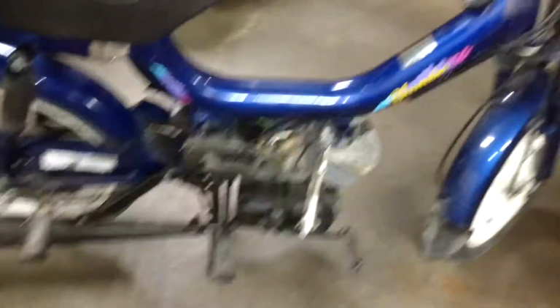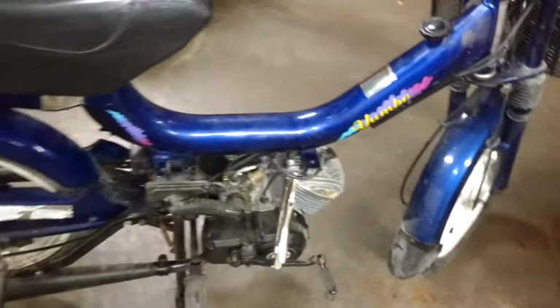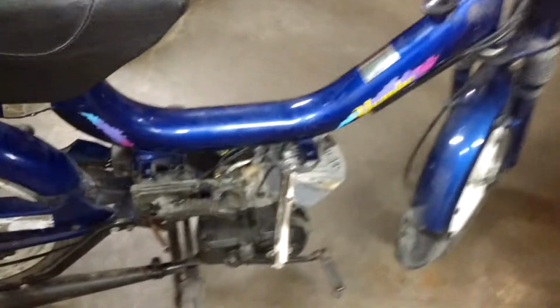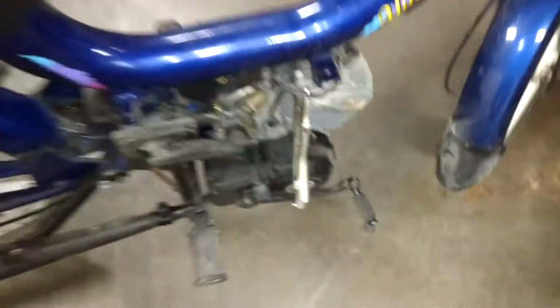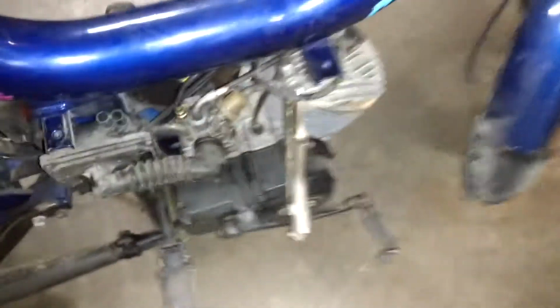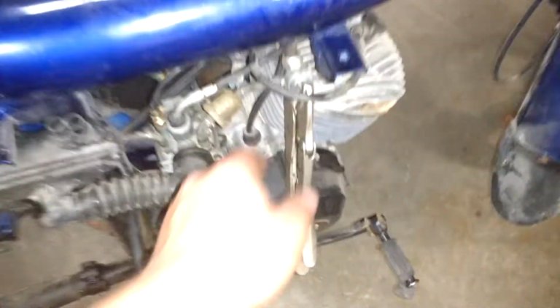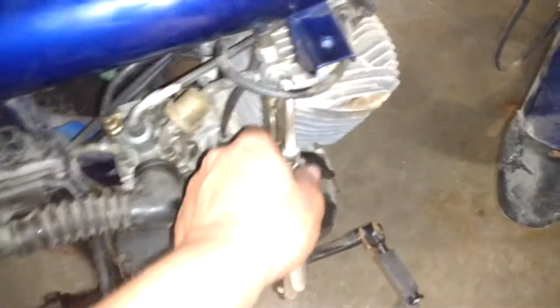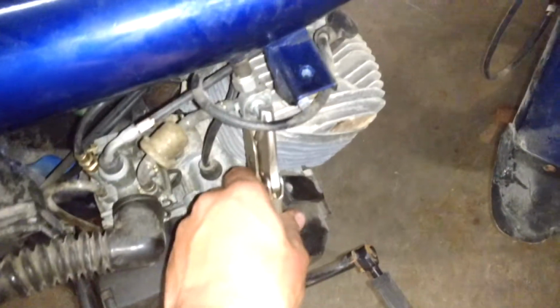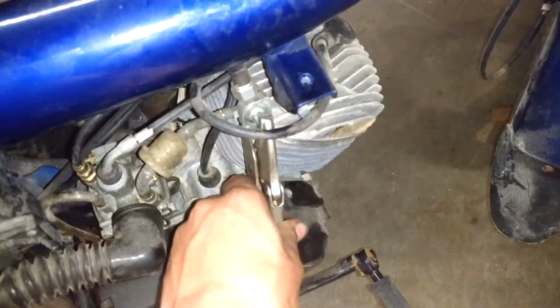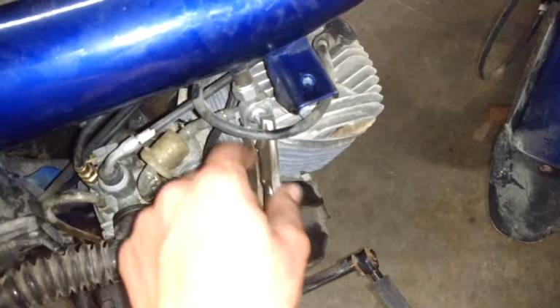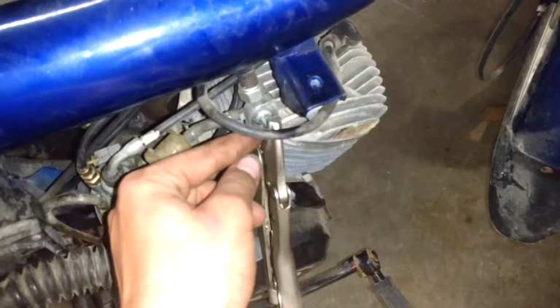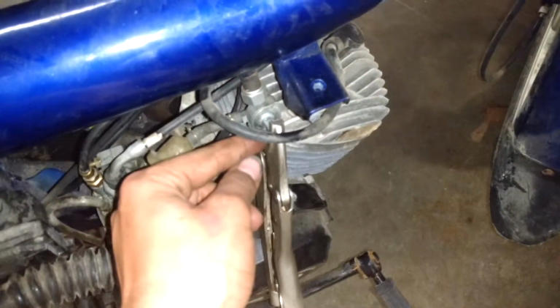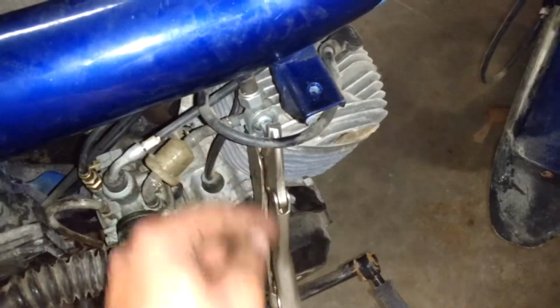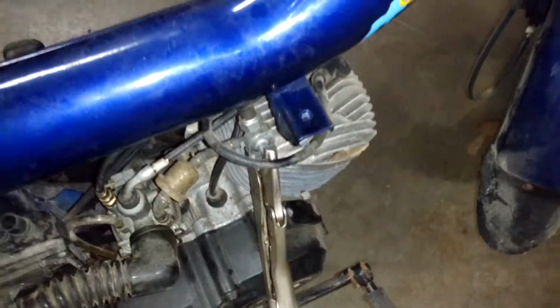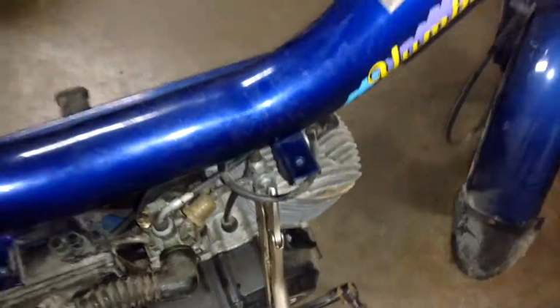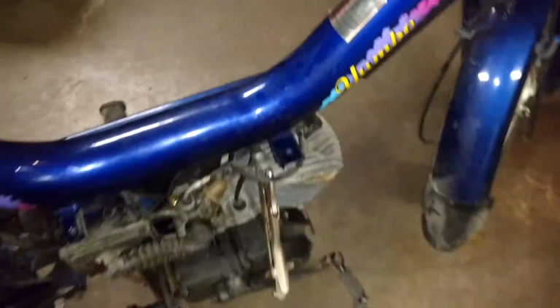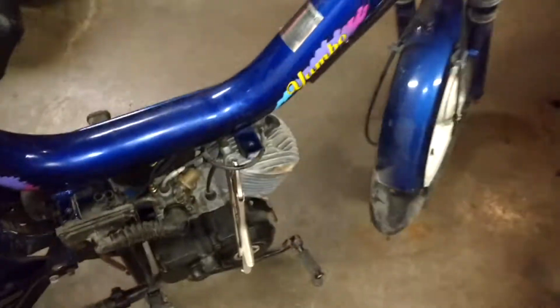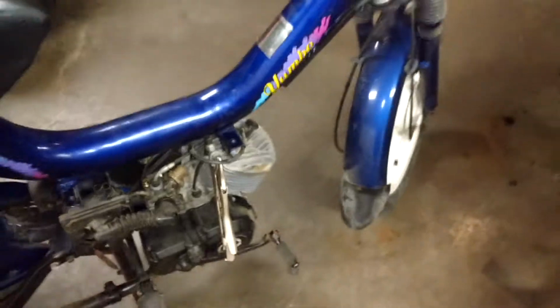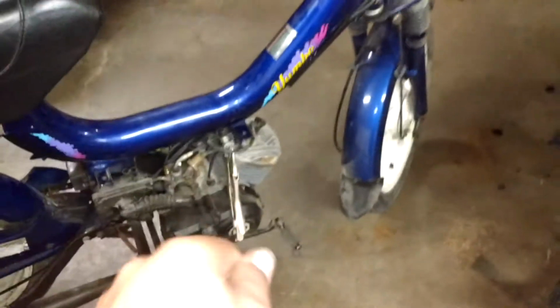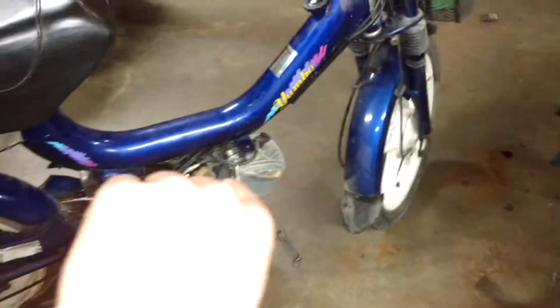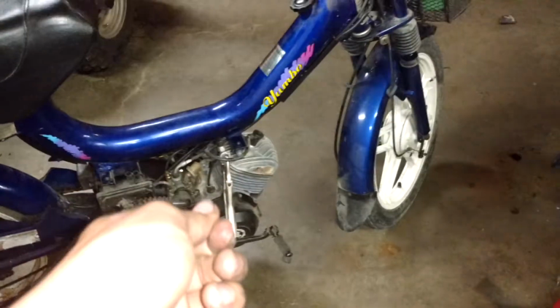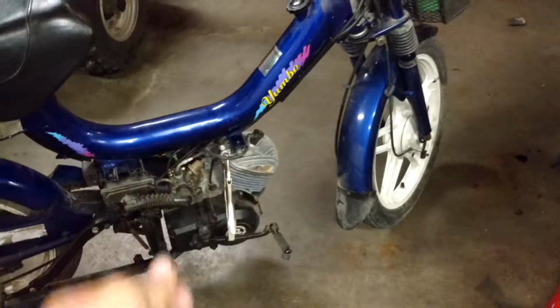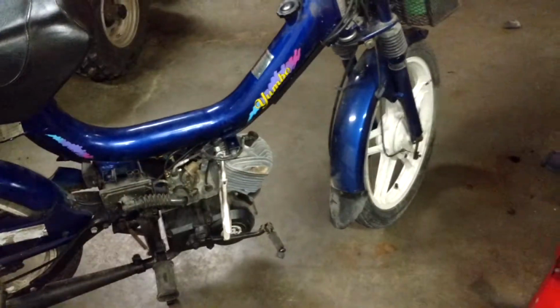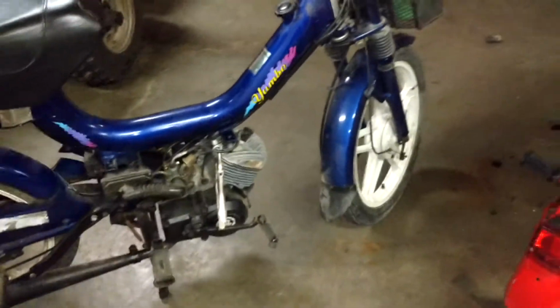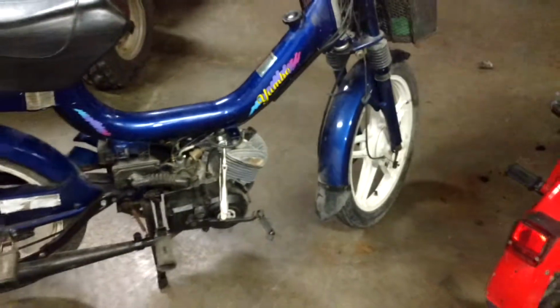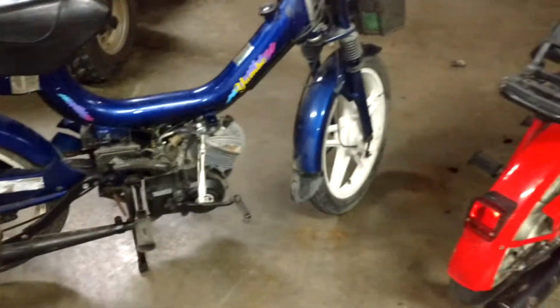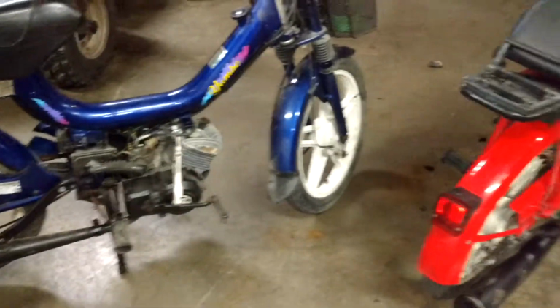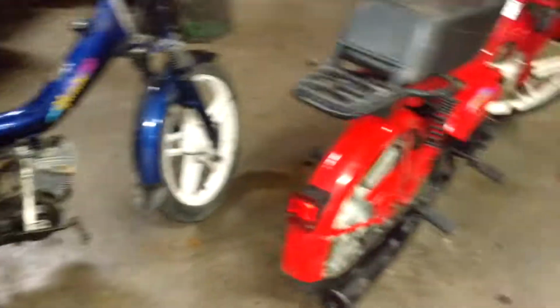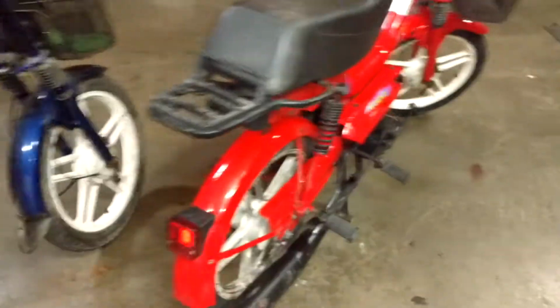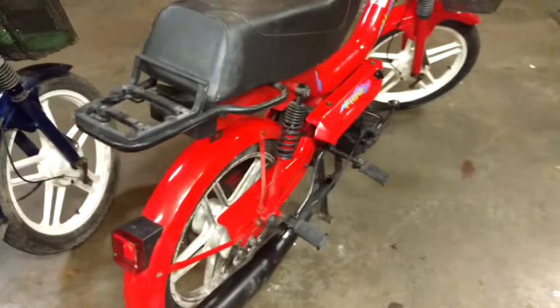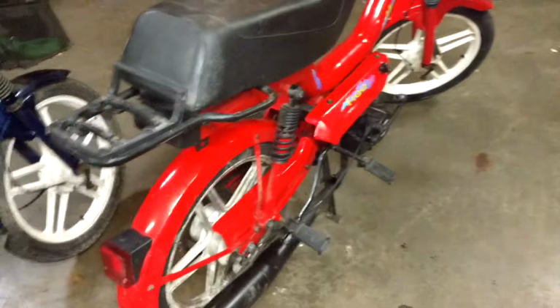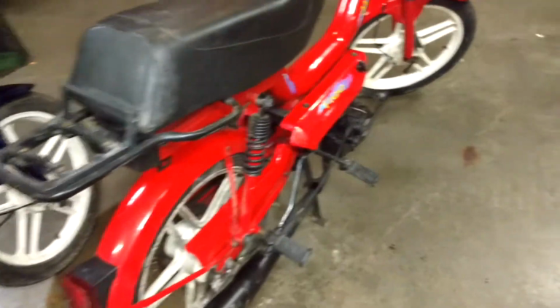This one here I'm currently working on — the glue is drying on the petcock for the gas shut-off valve. But I can show you this one.